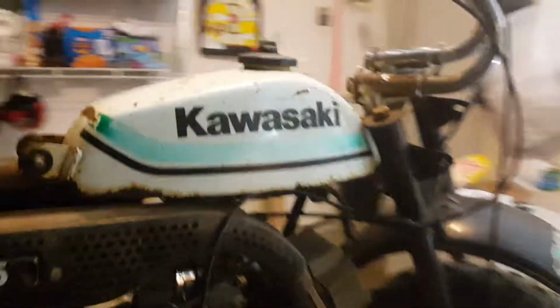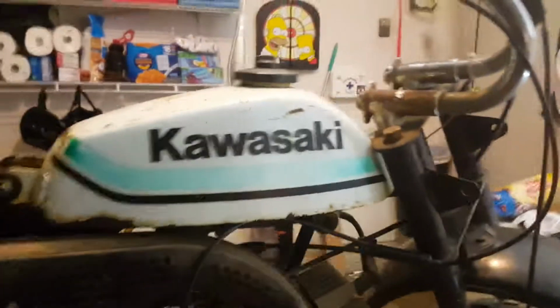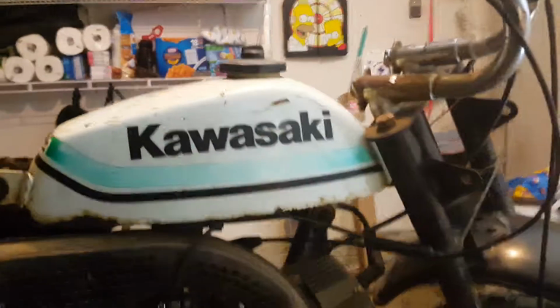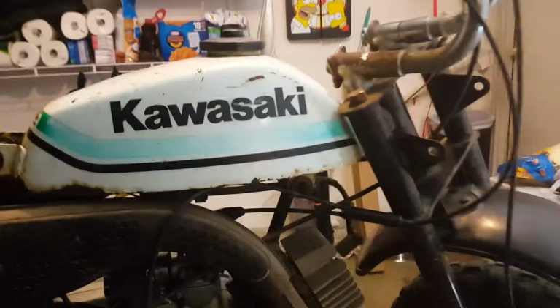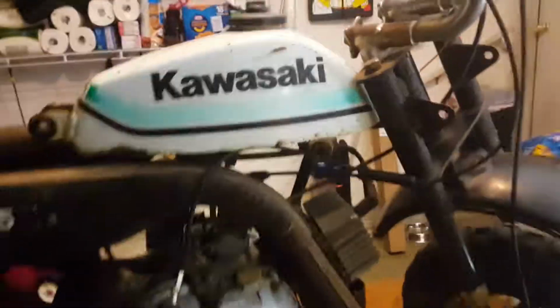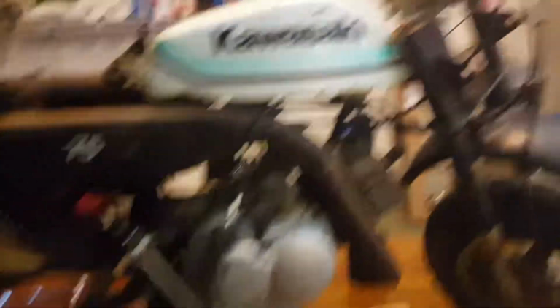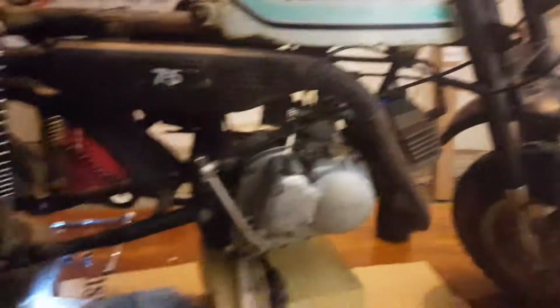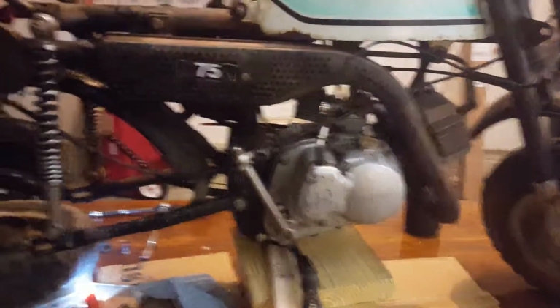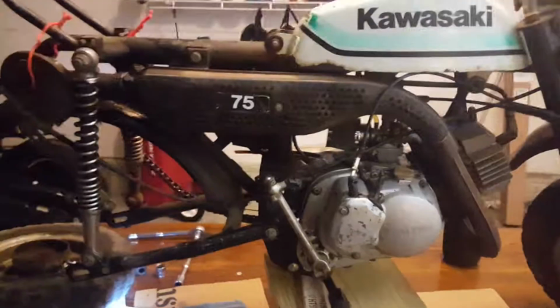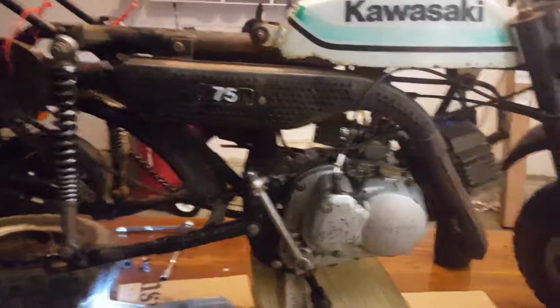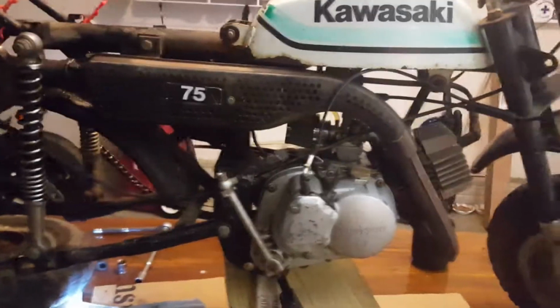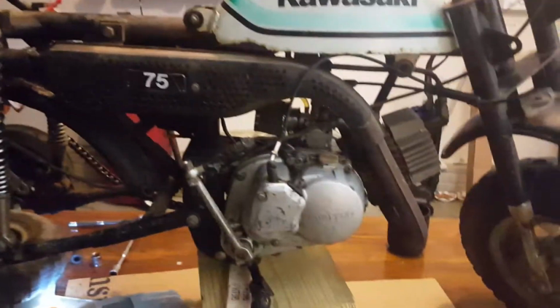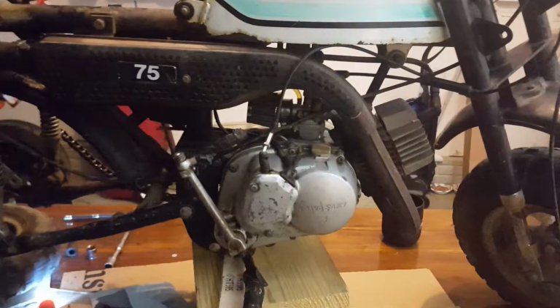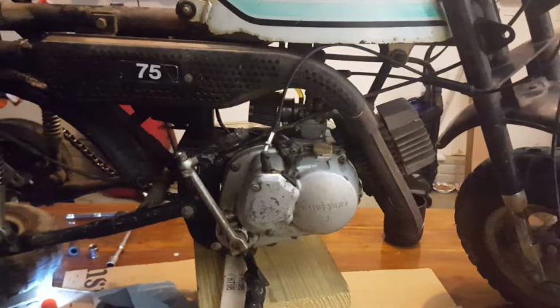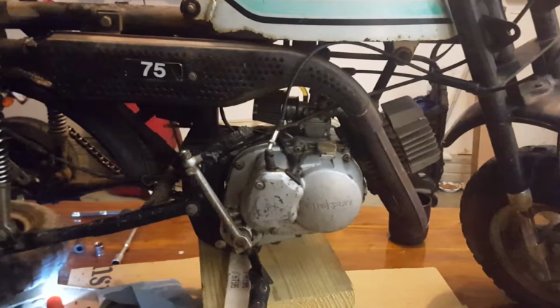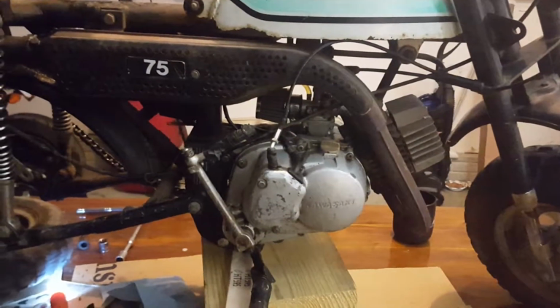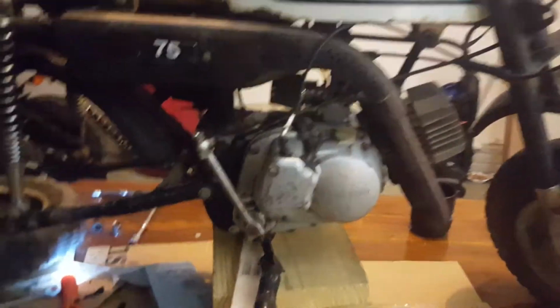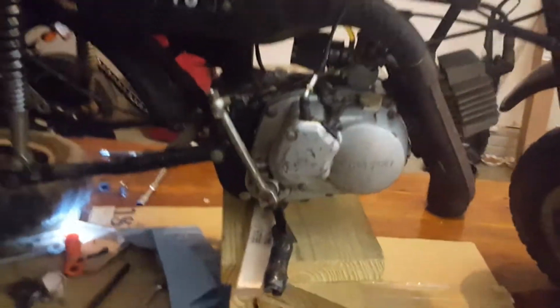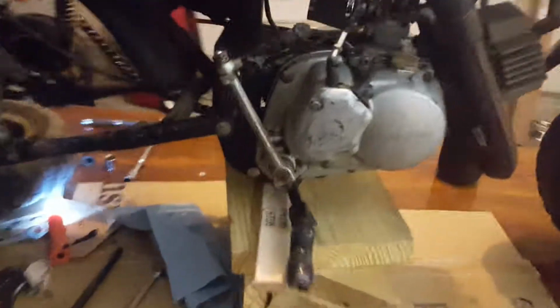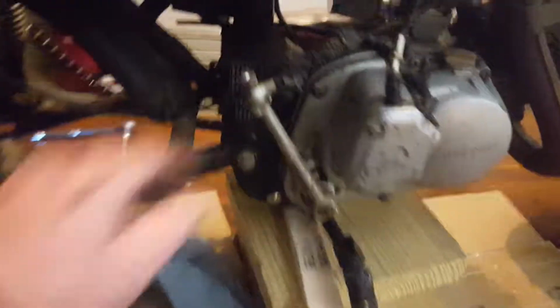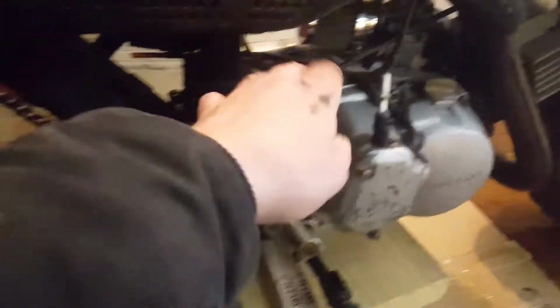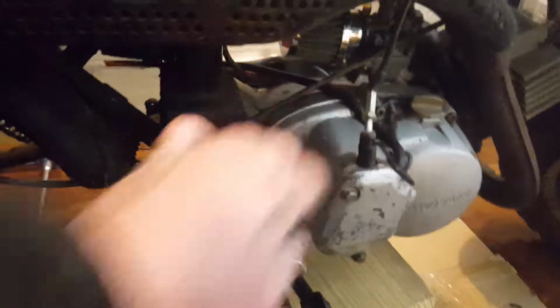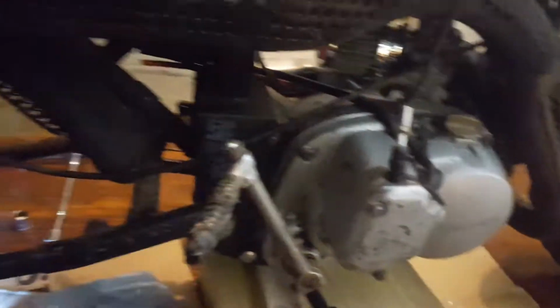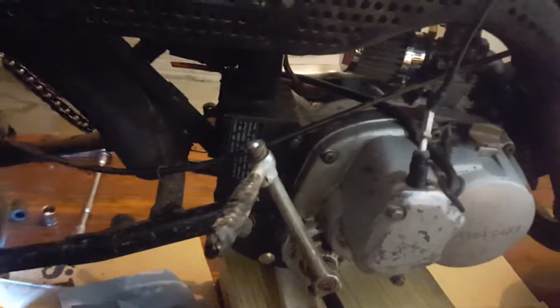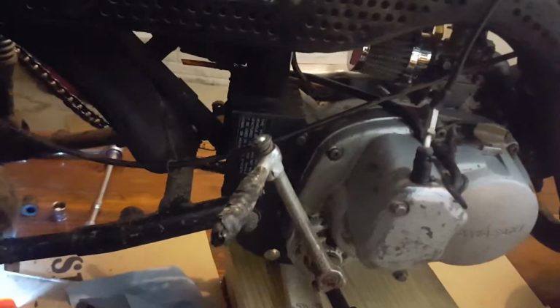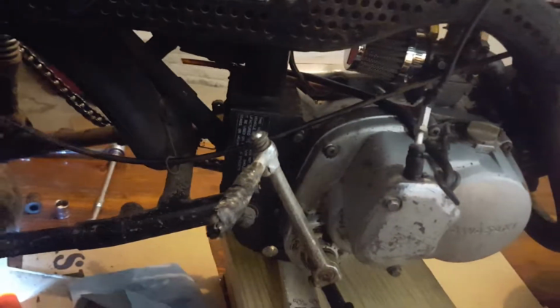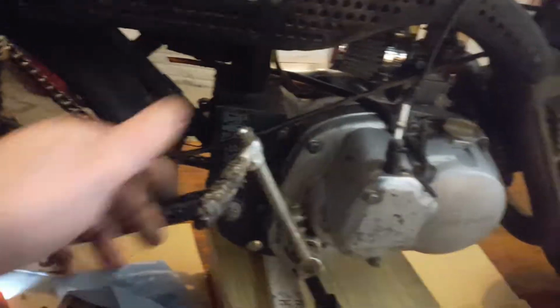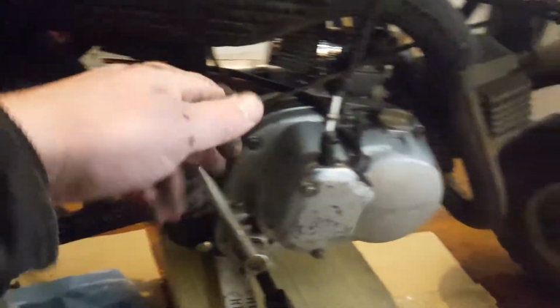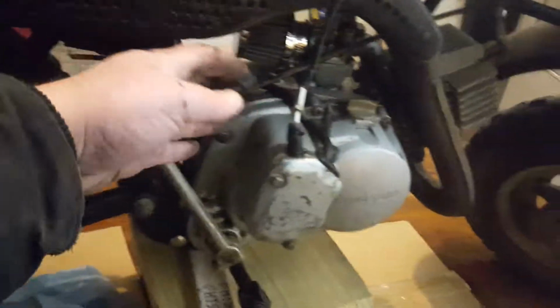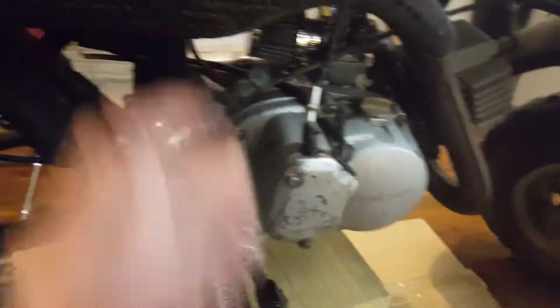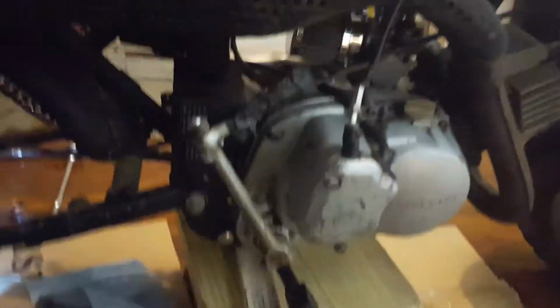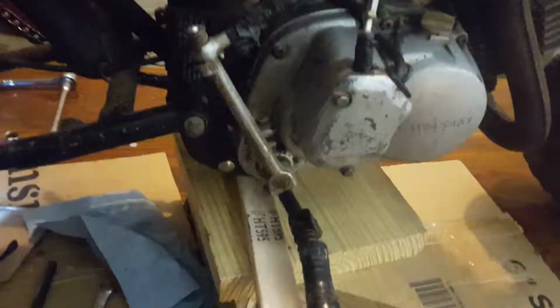Kawasaki KV75 — duct tape. You'd like to pull tape special.